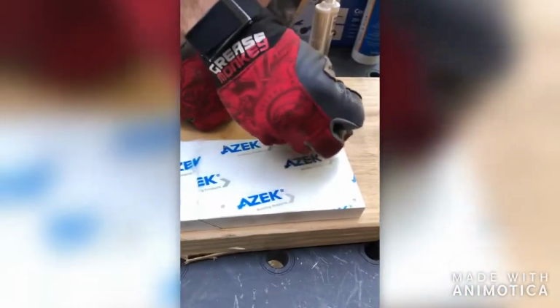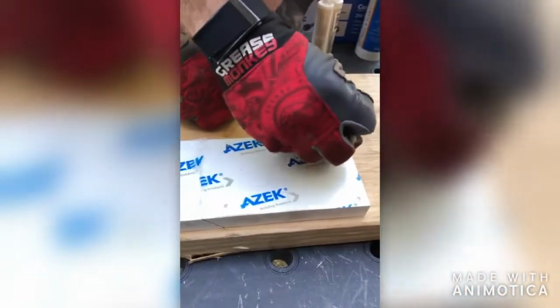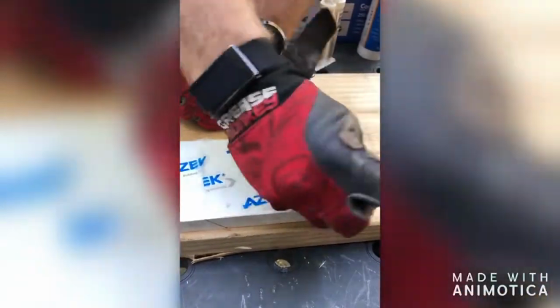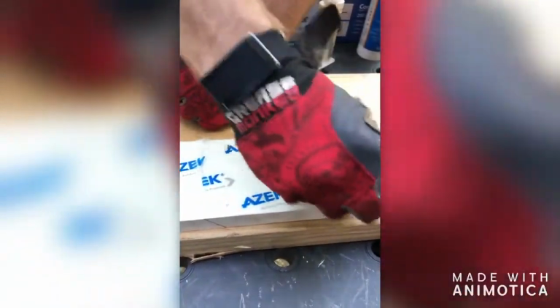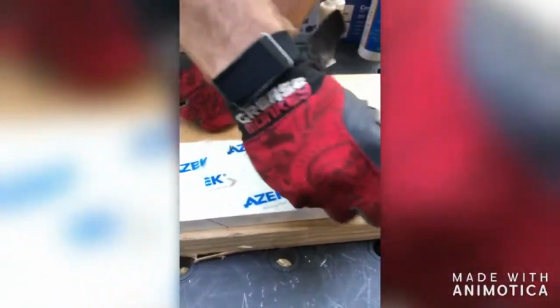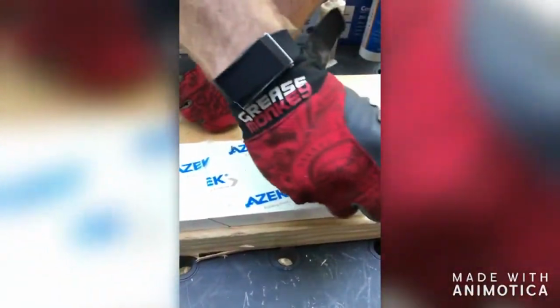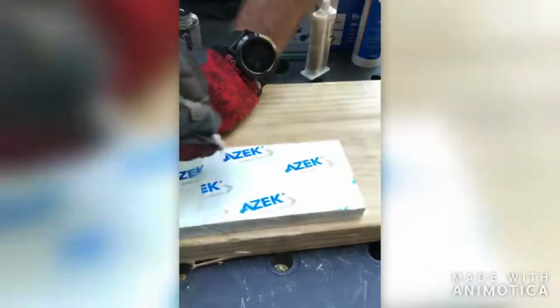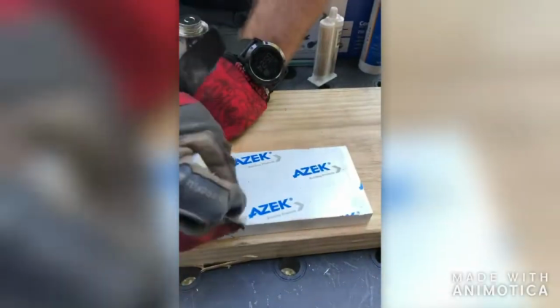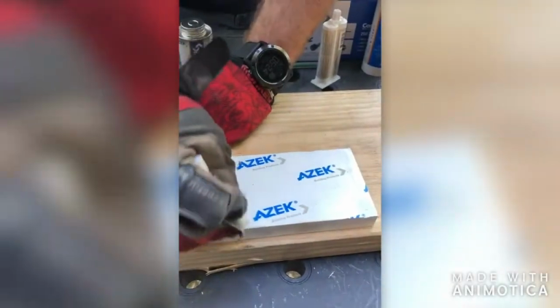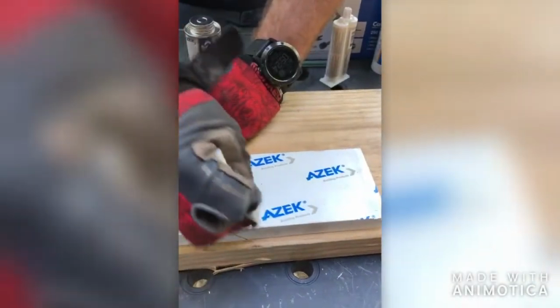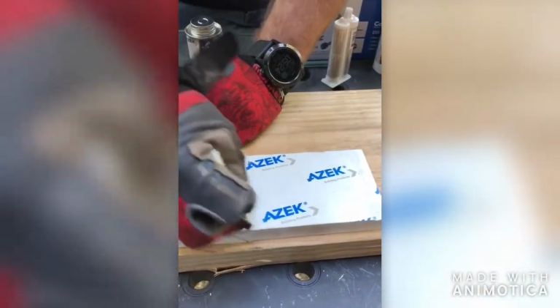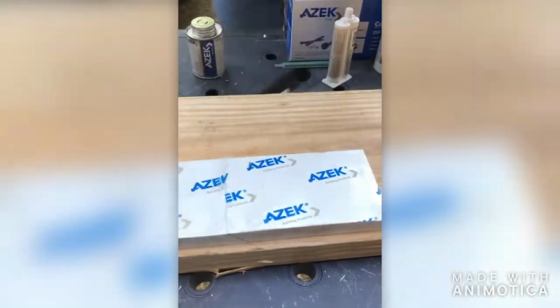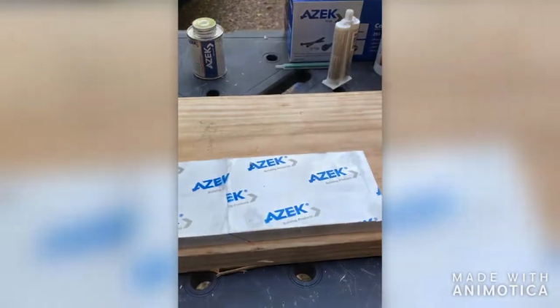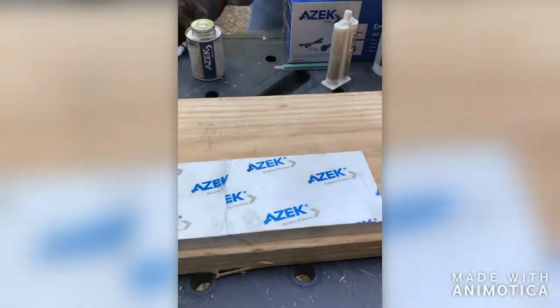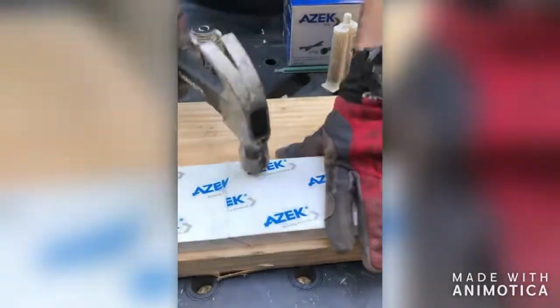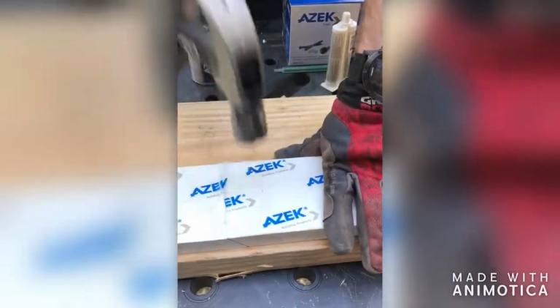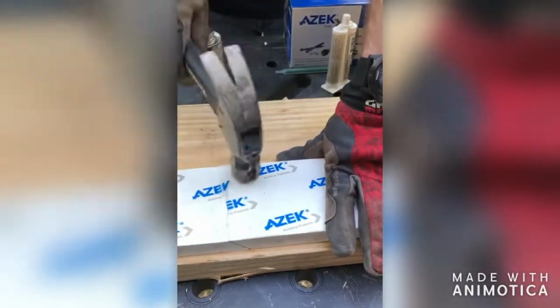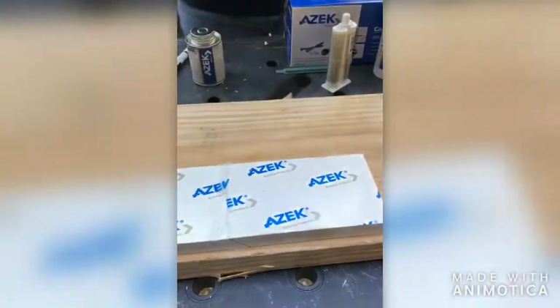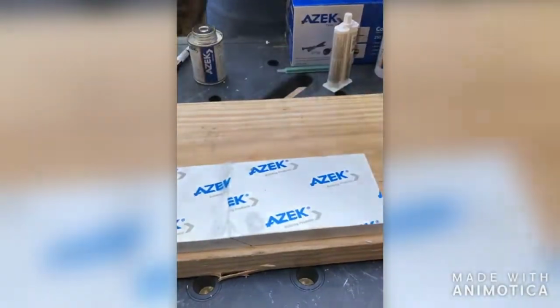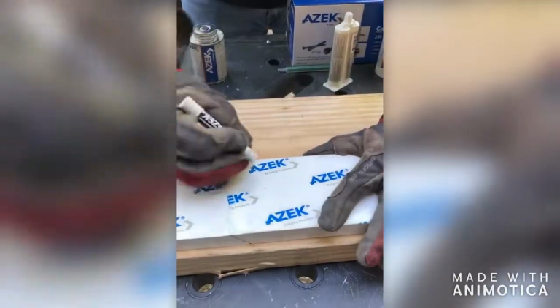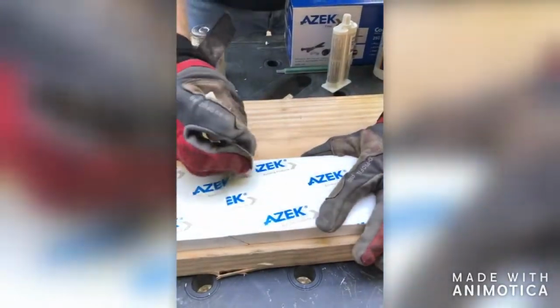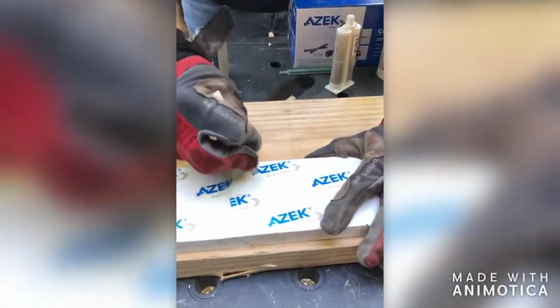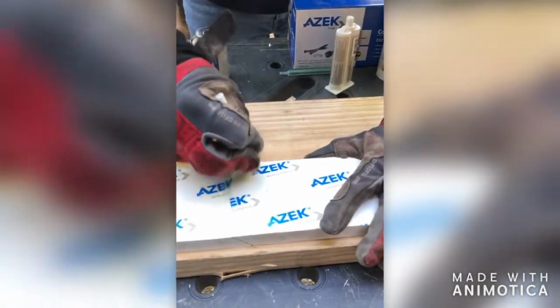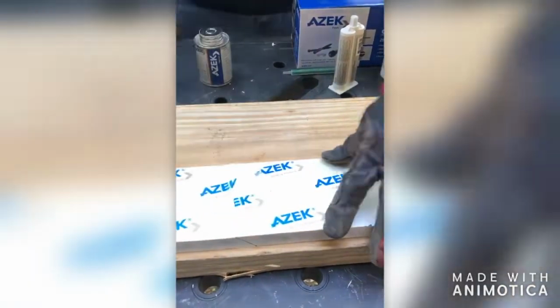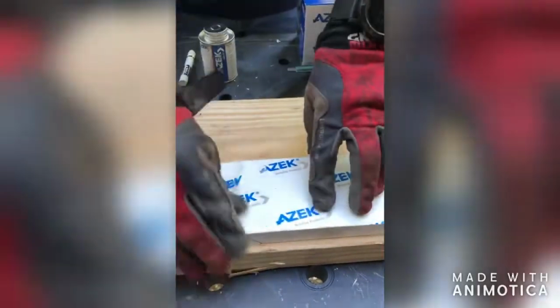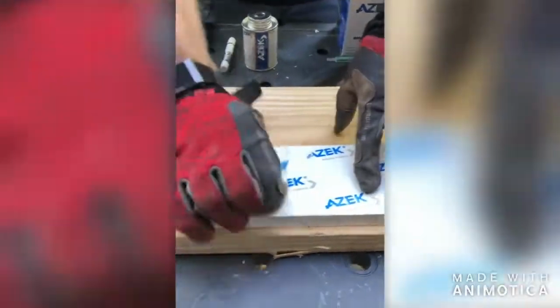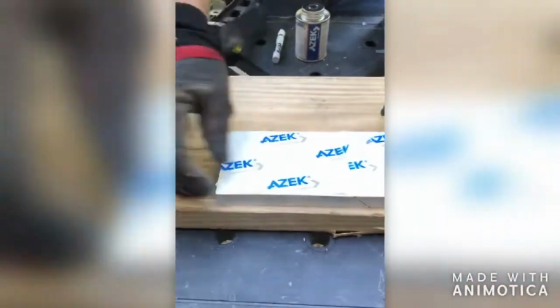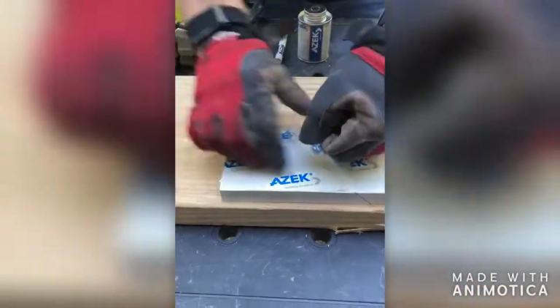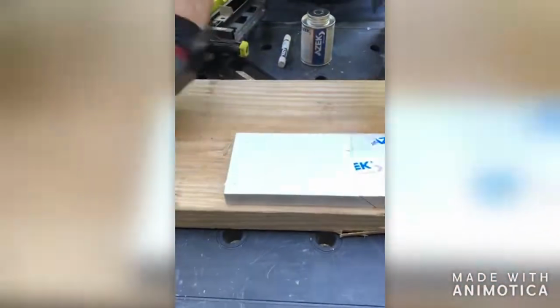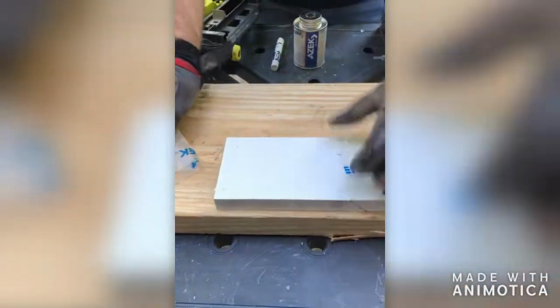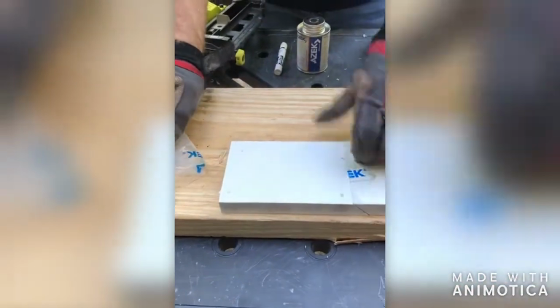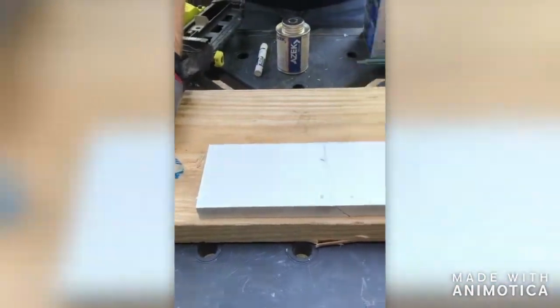After fastening your second board, apply the AZEC trim nail filler. Apply it heavily until each hole is filled thoroughly. Tear the film off and notice how clean the board still is.